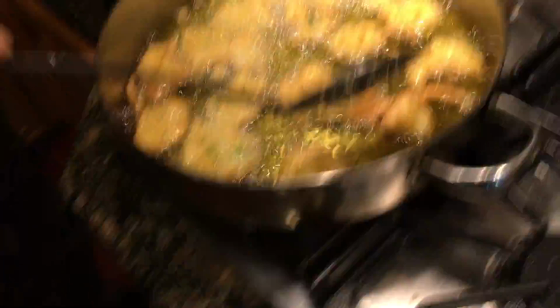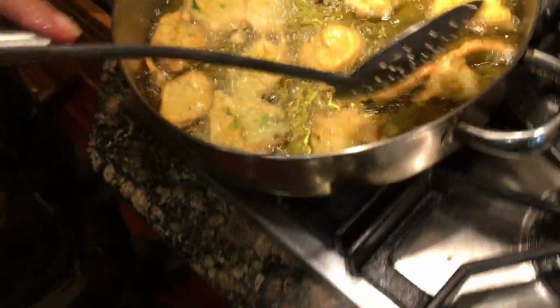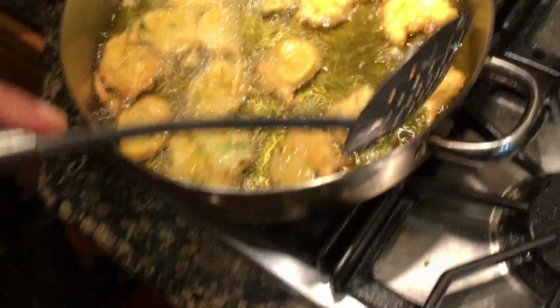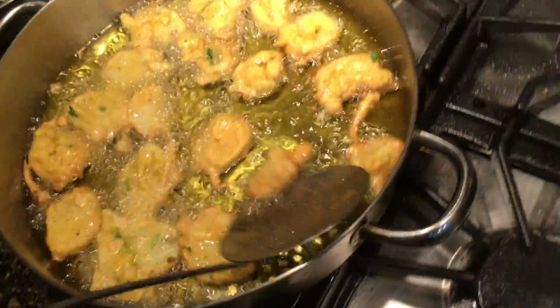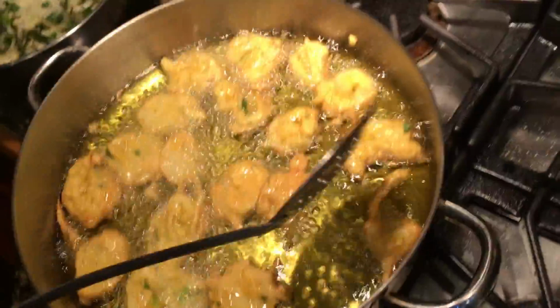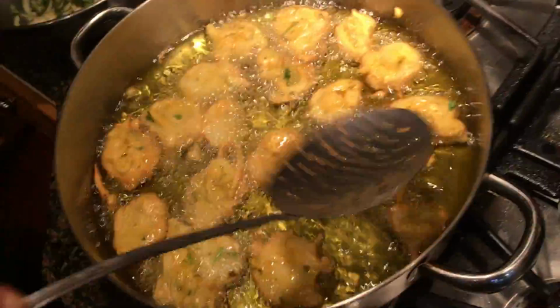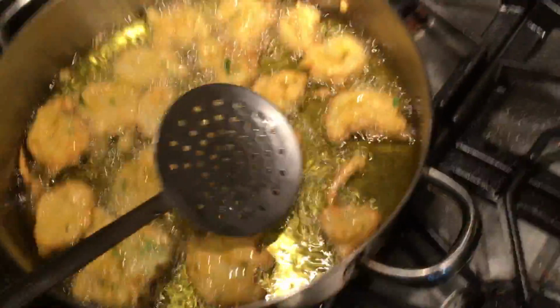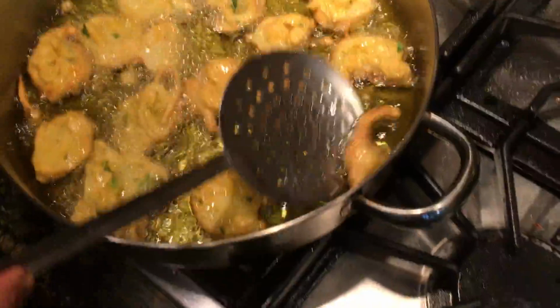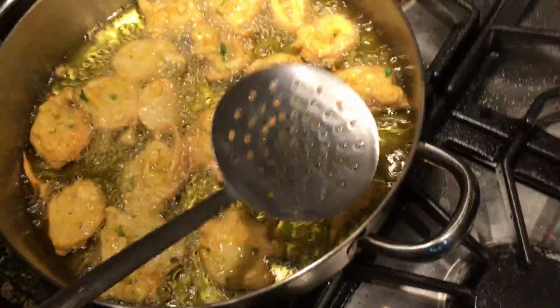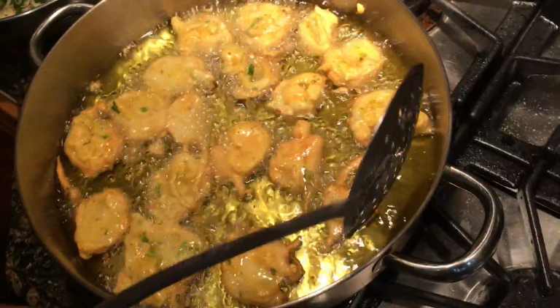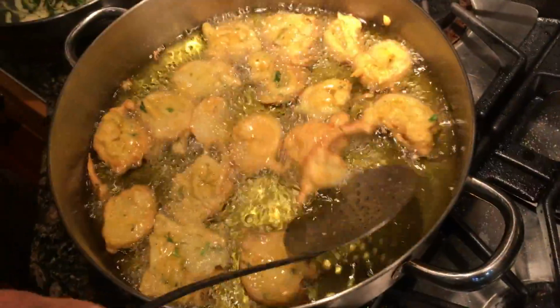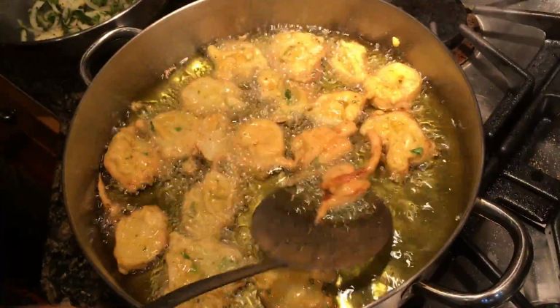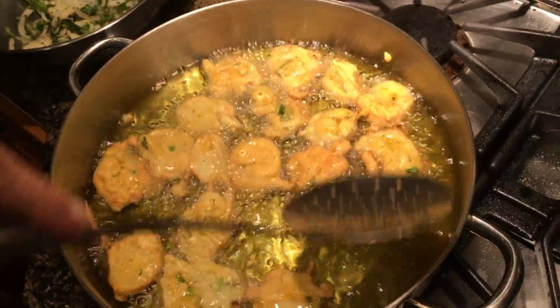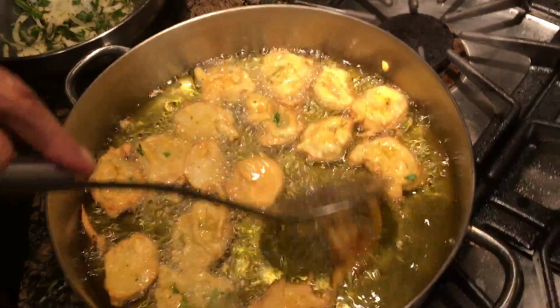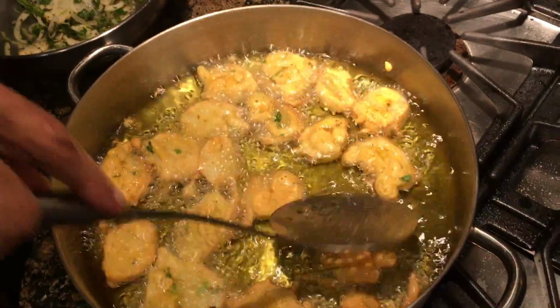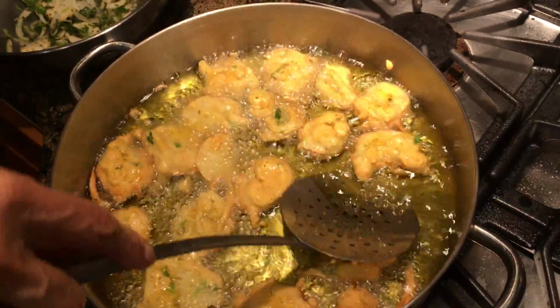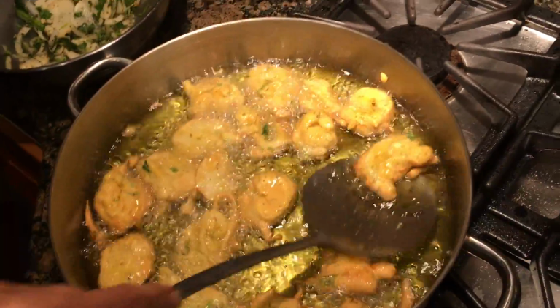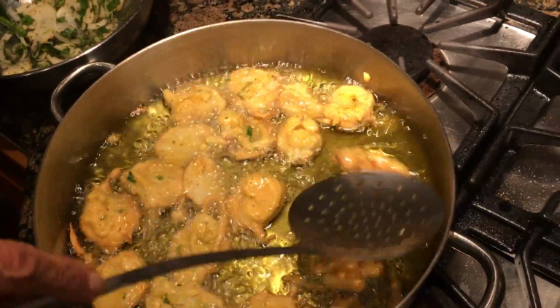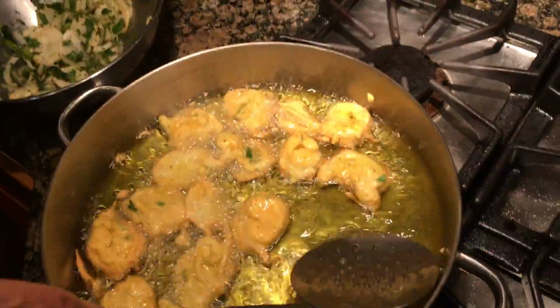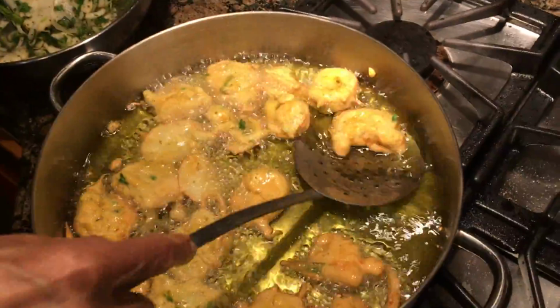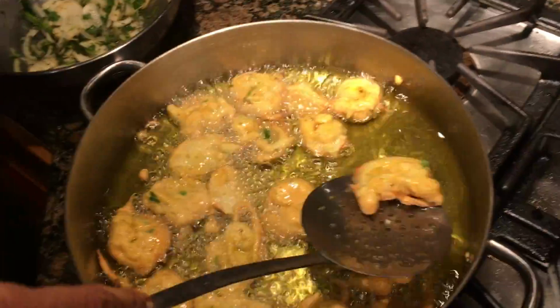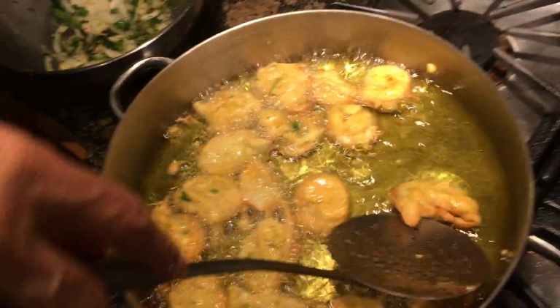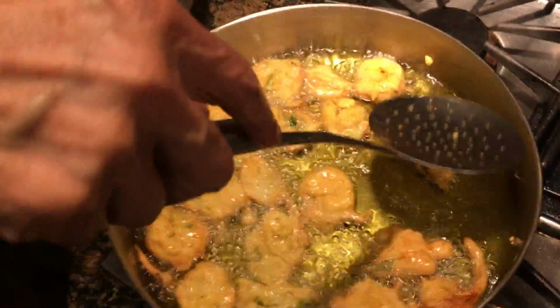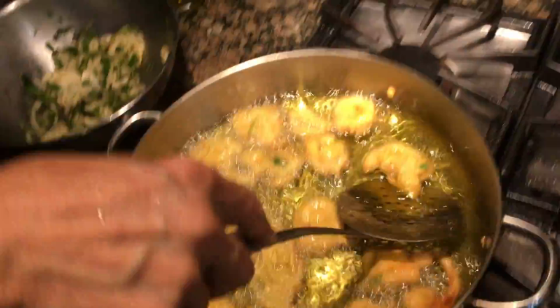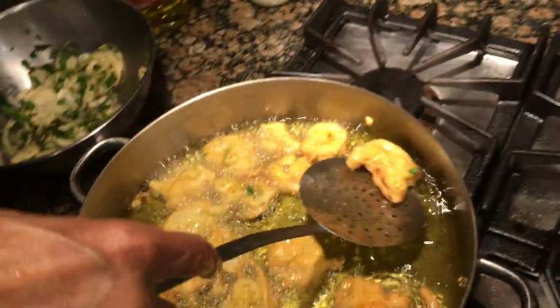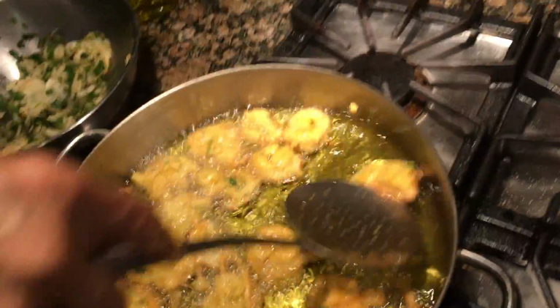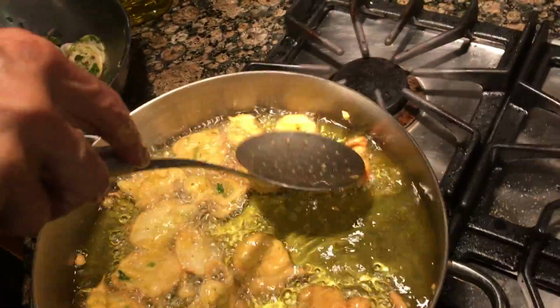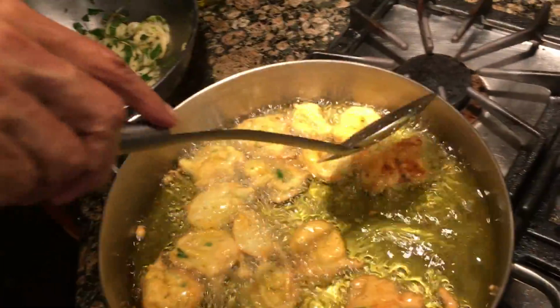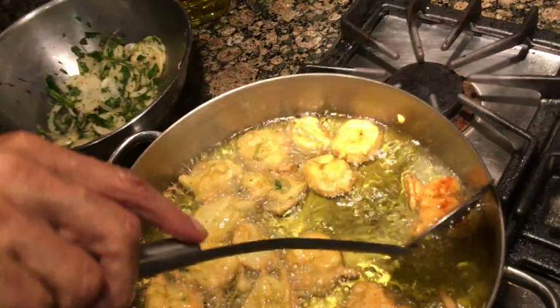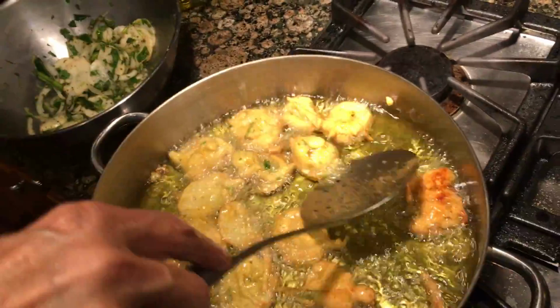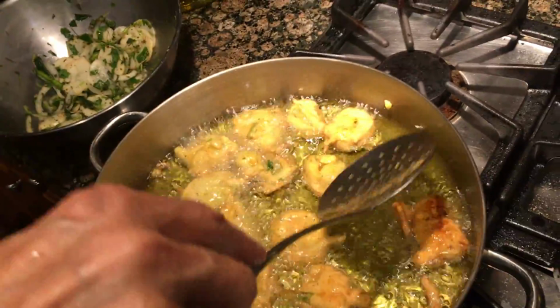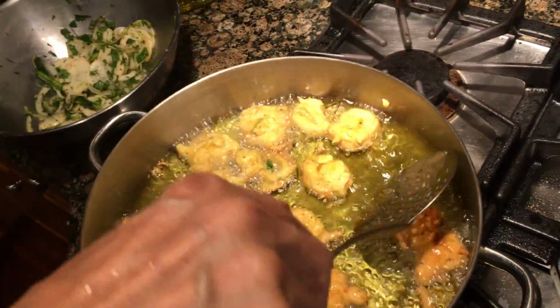So once they start getting a little bit of an almond color, then you turn them over. That one's like one minute — fried for maybe not even a full minute. Right around there, and it was ready to be turned.